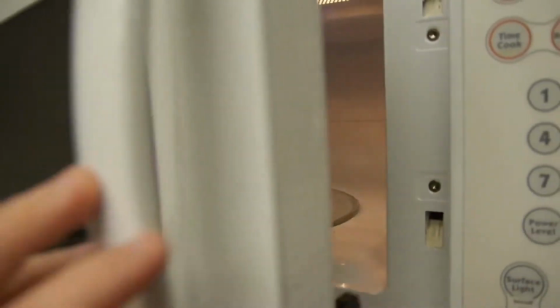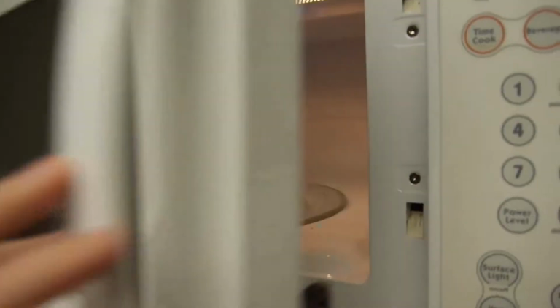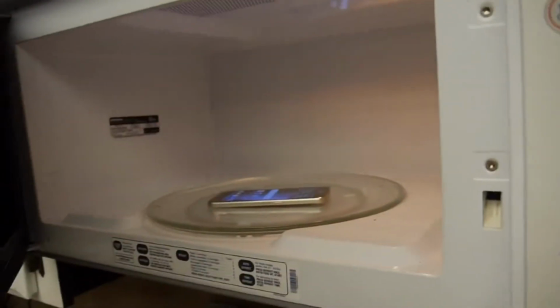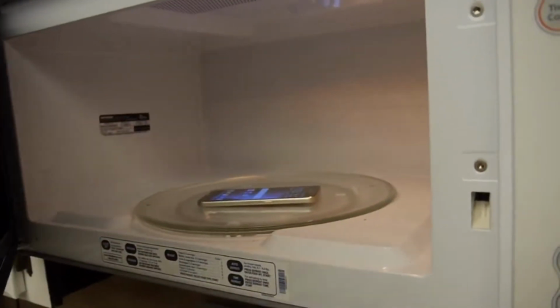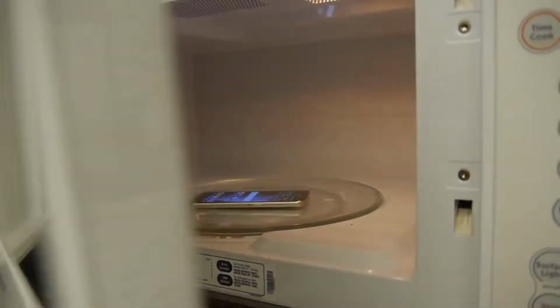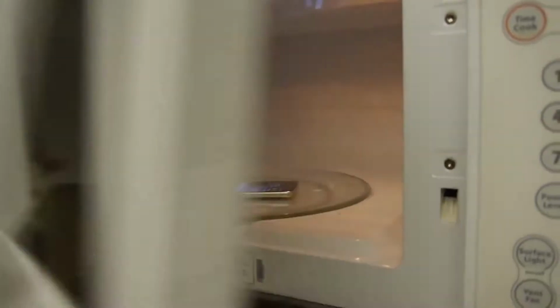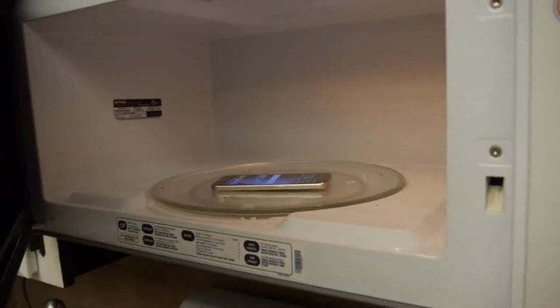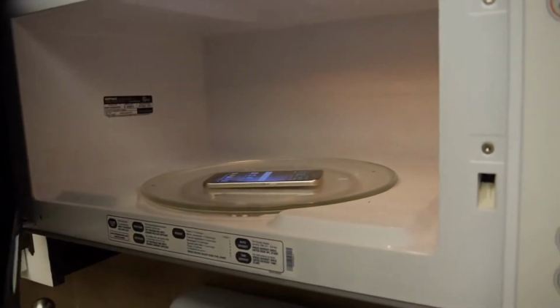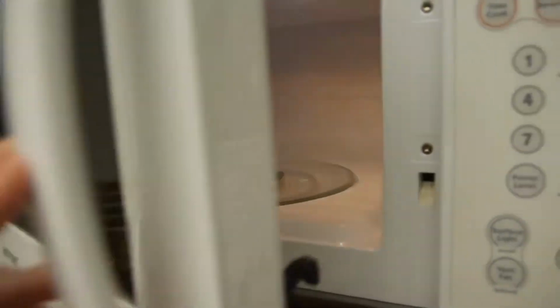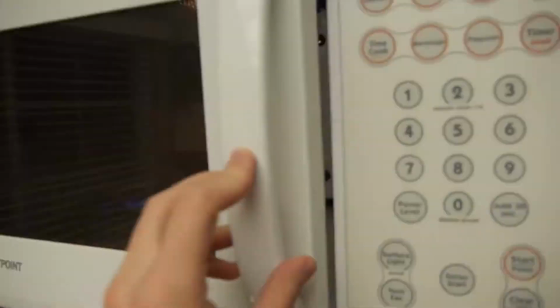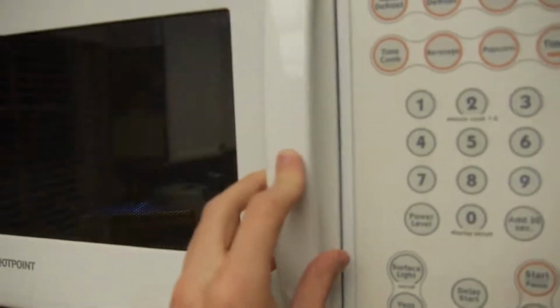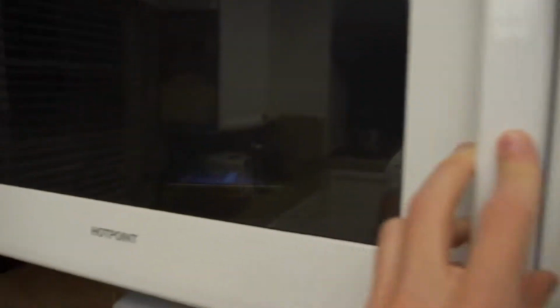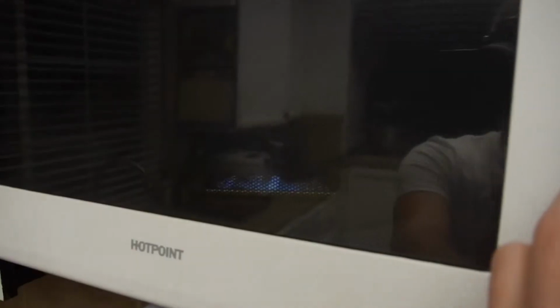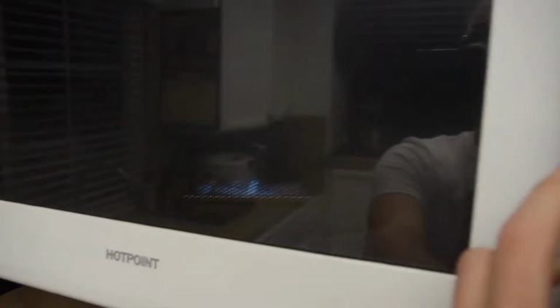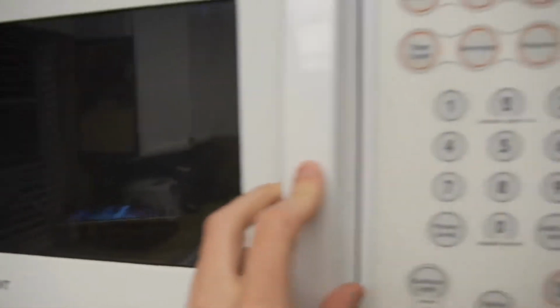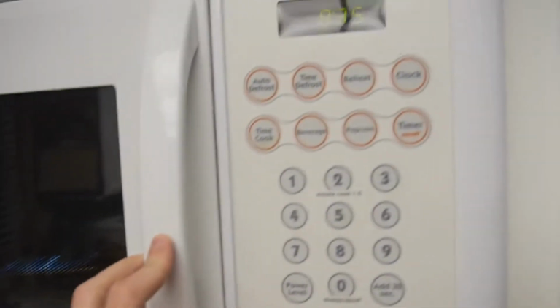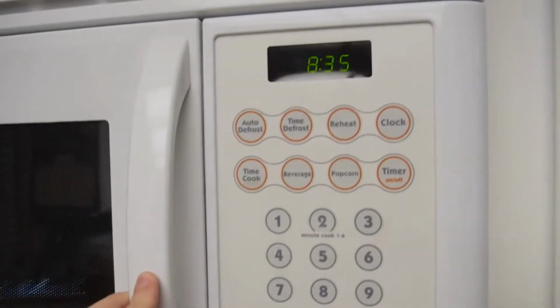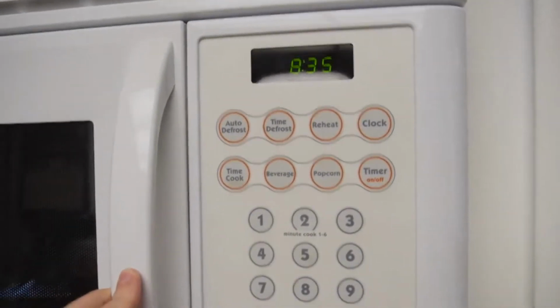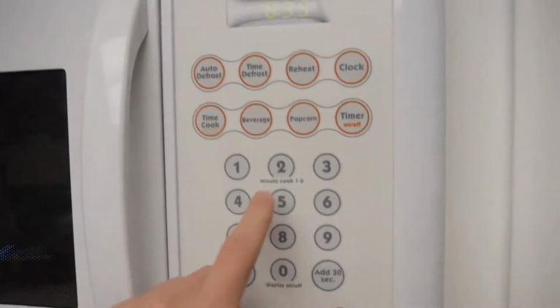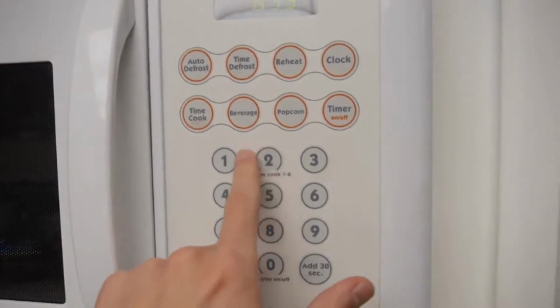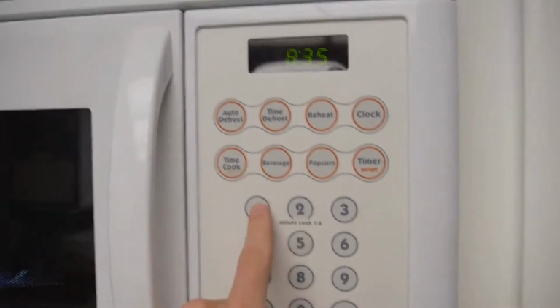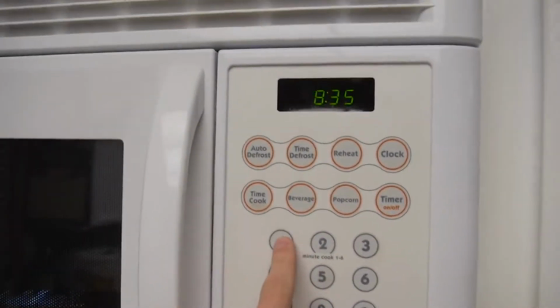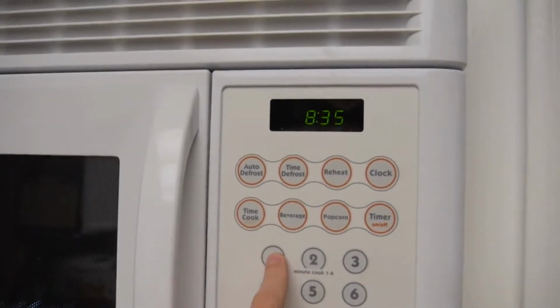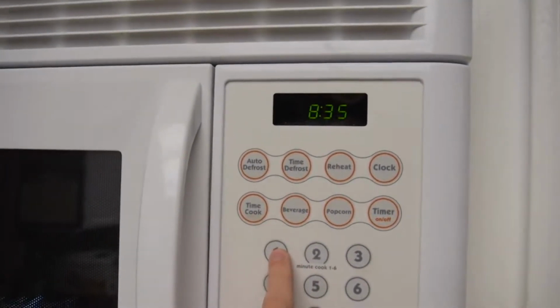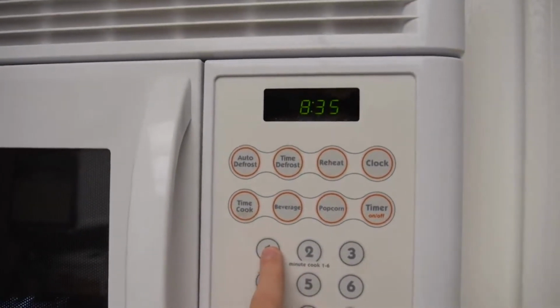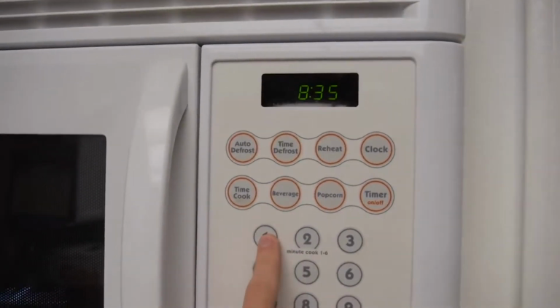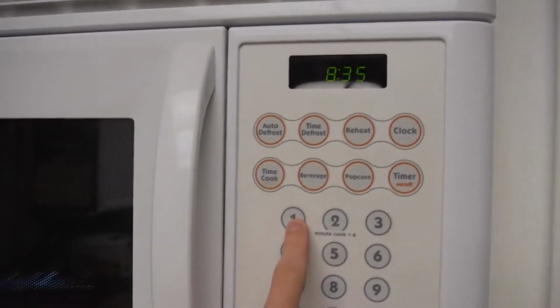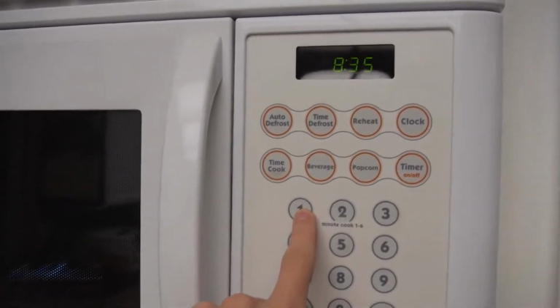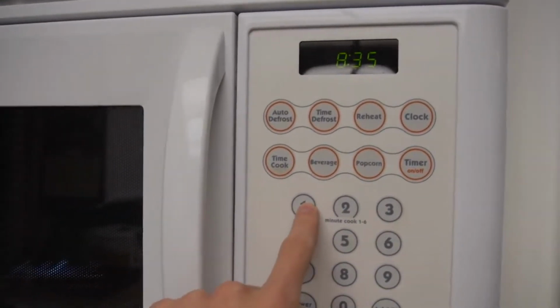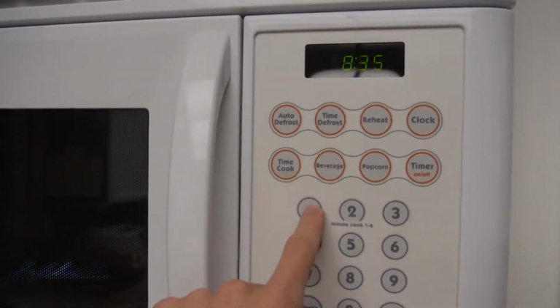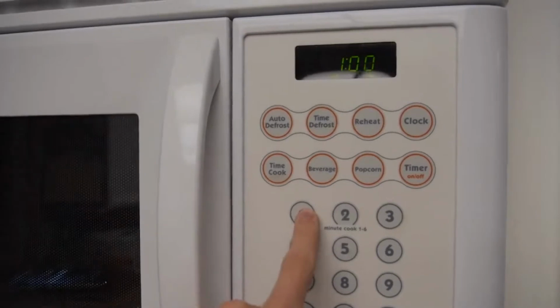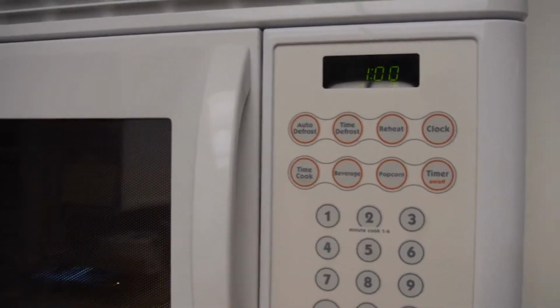No editing — it's still in there. Okay, it's 8:35, I want to time this exactly five seconds. All right, one...